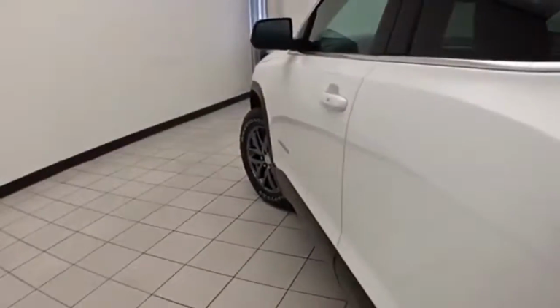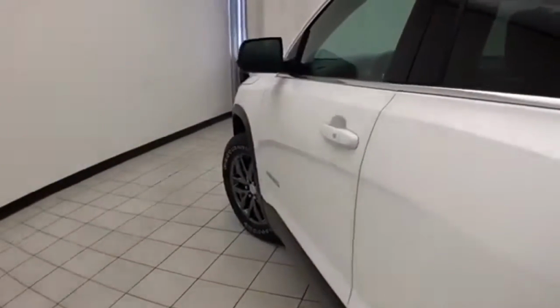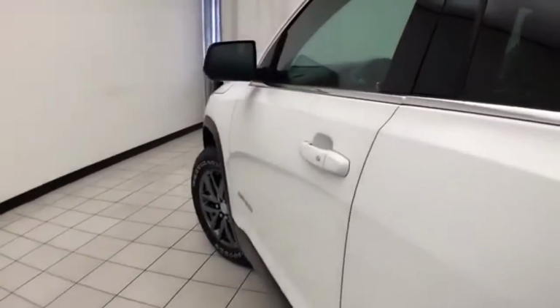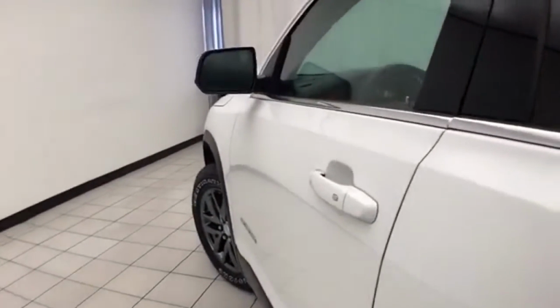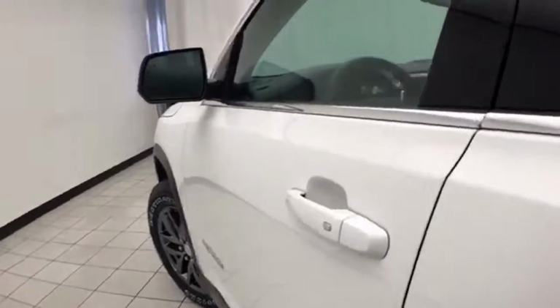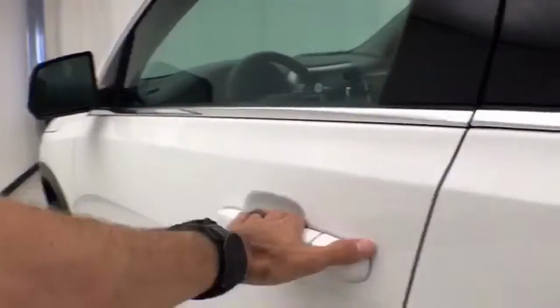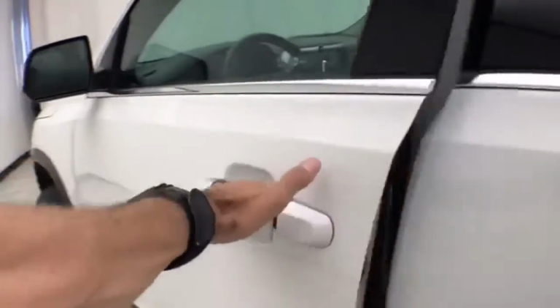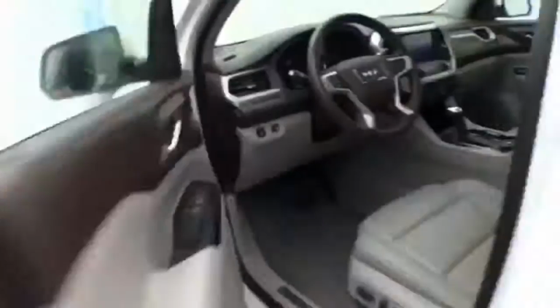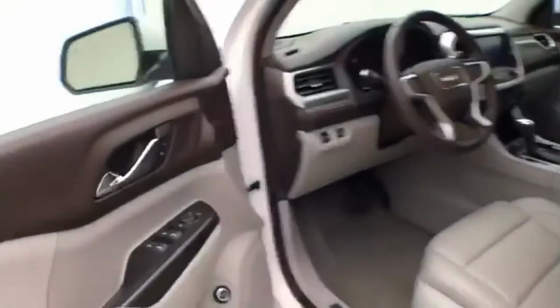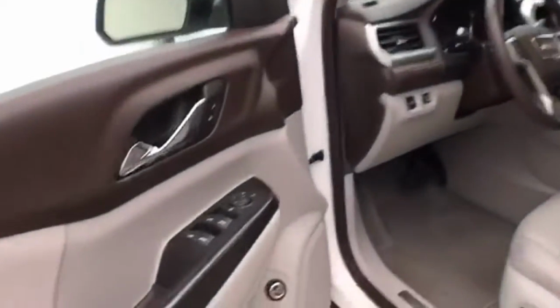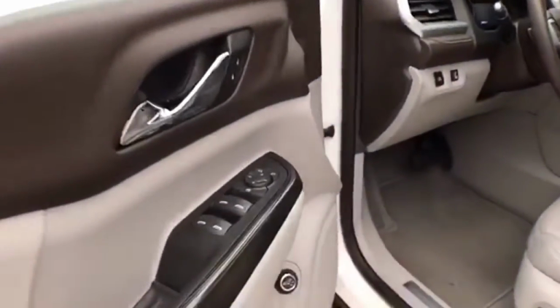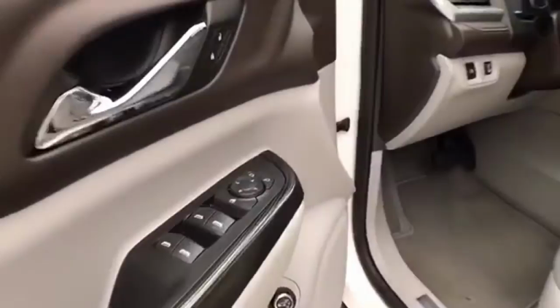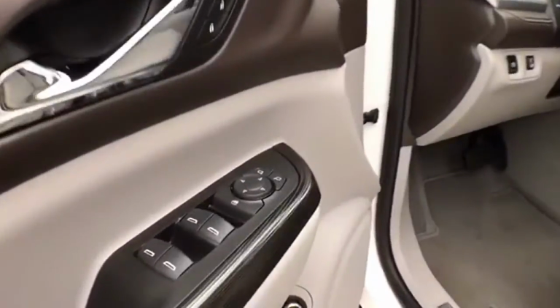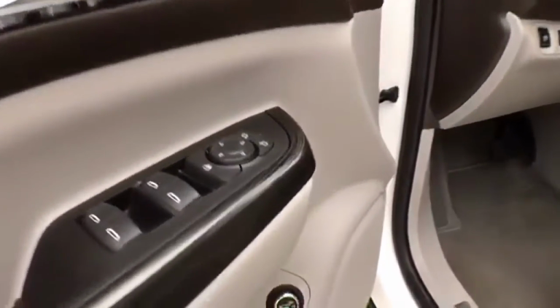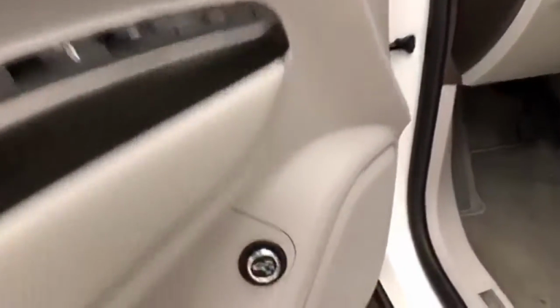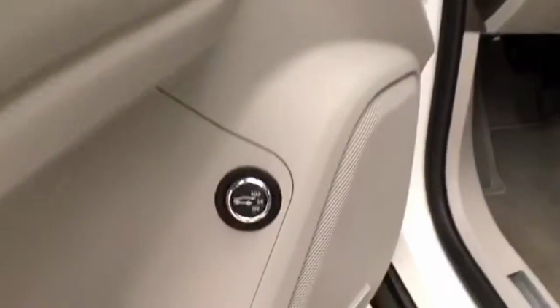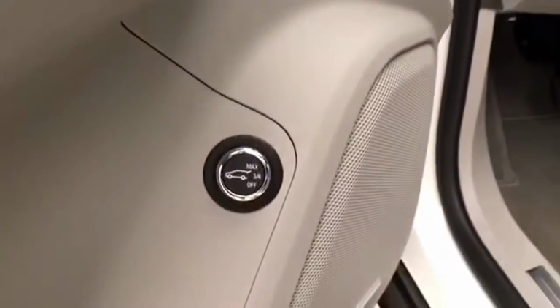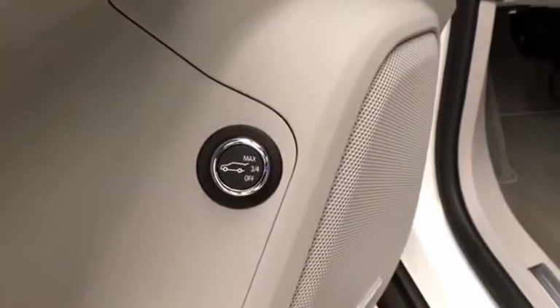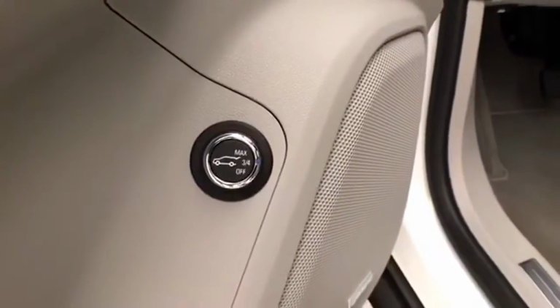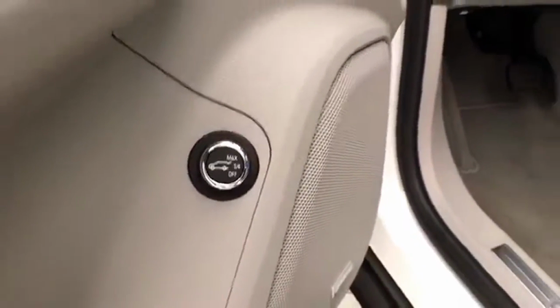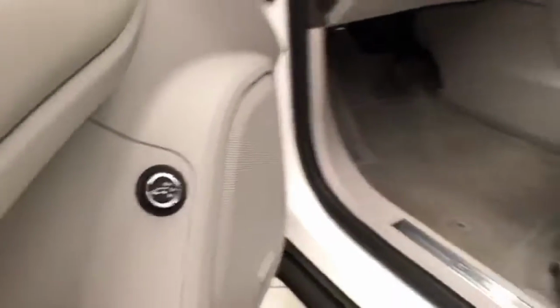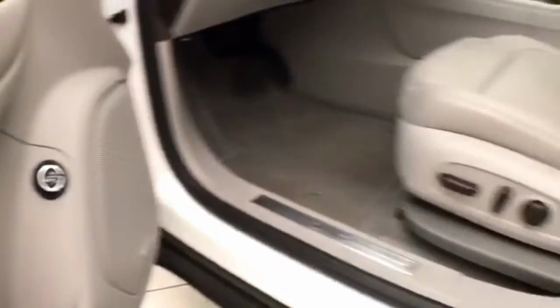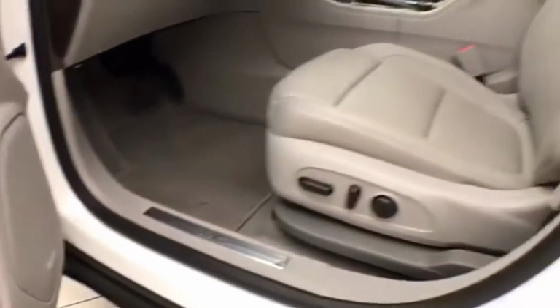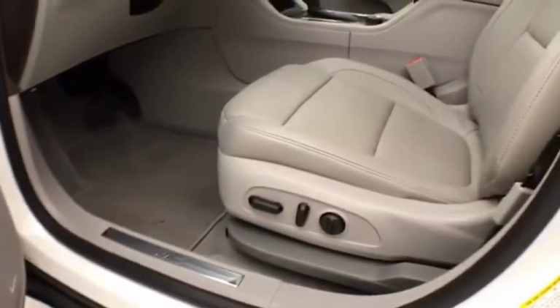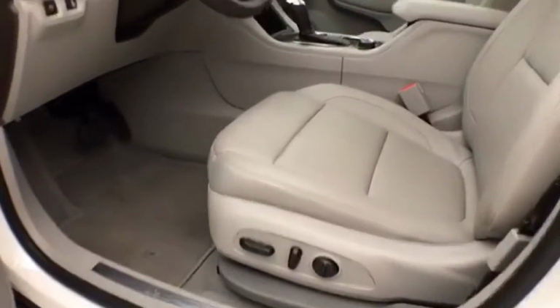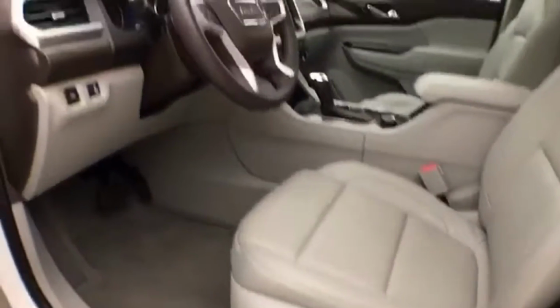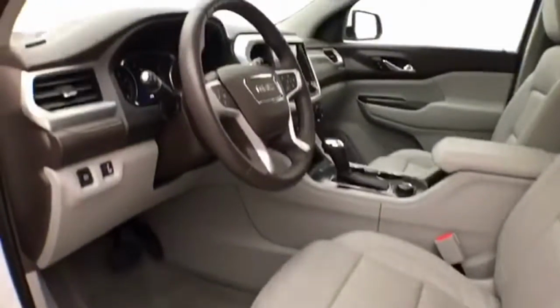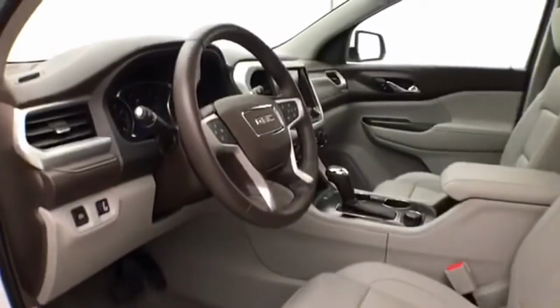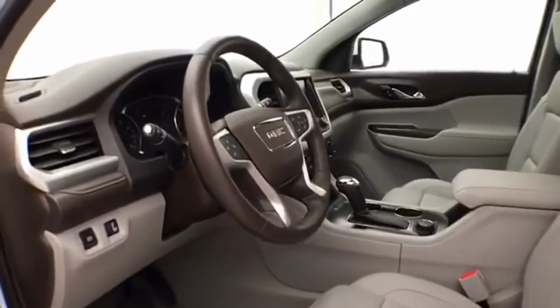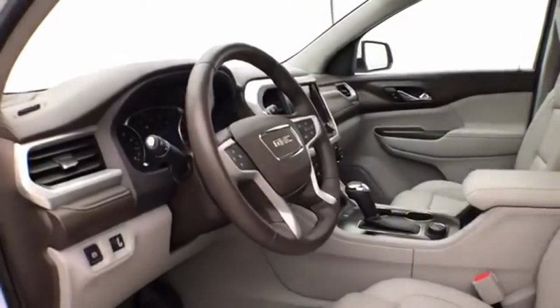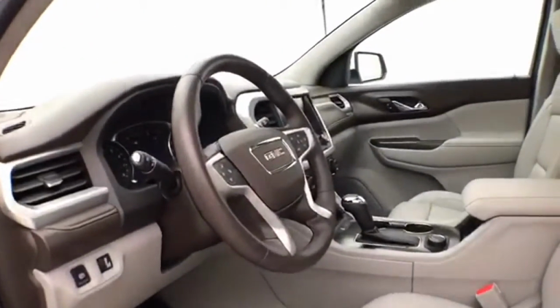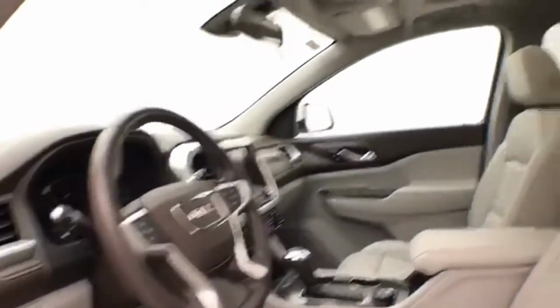This SLT has keyless entry with remote start, power windows, locks, and mirrors, height adjustable, power liftgate control, and power seats. Along with a tilt and telescopic steering wheel to put you in that perfect driving position.